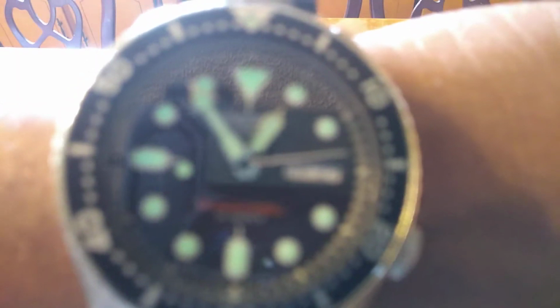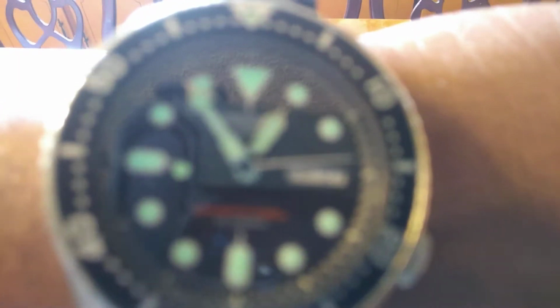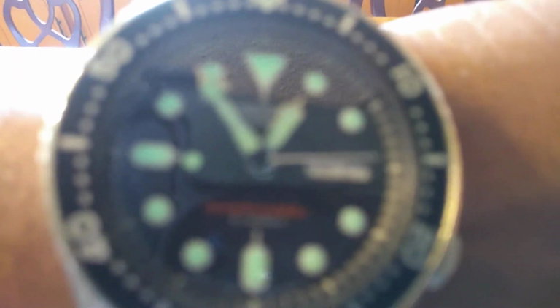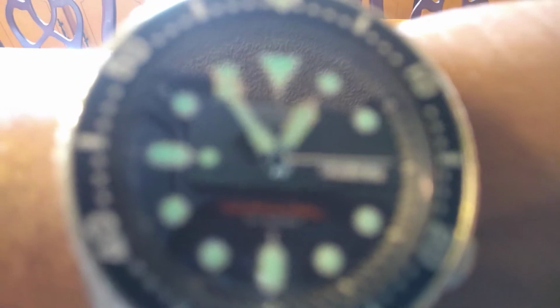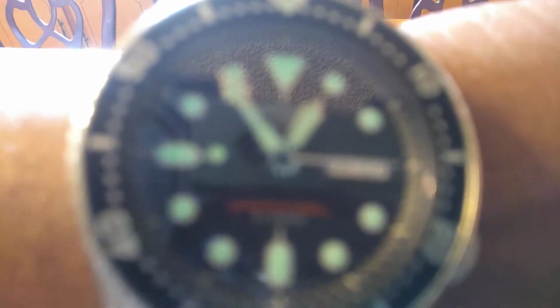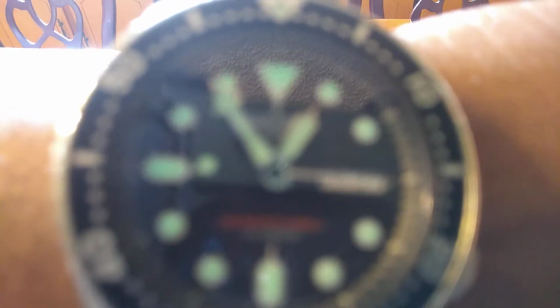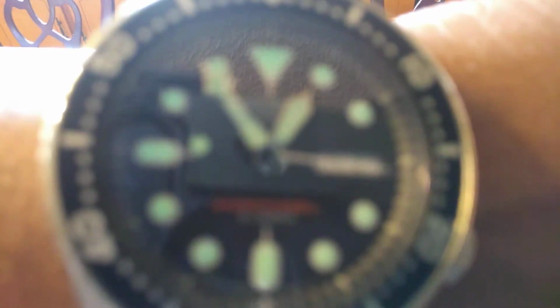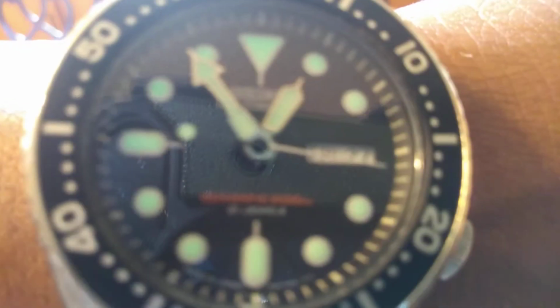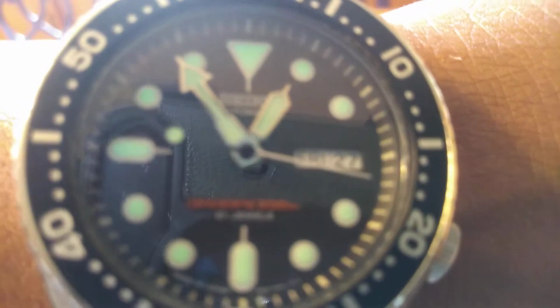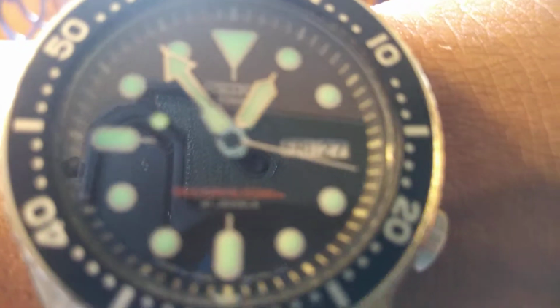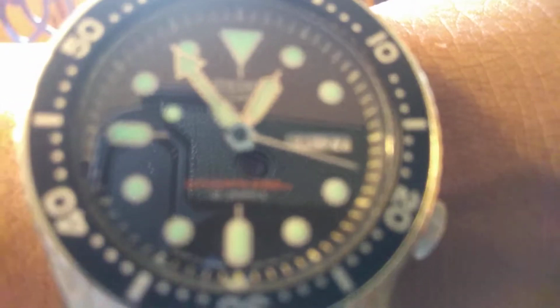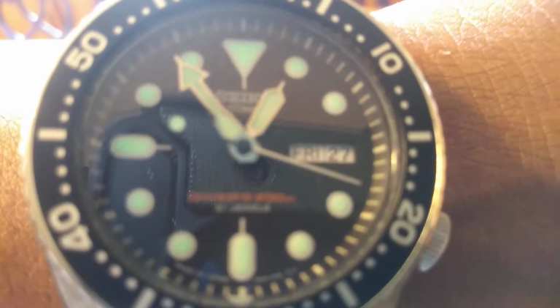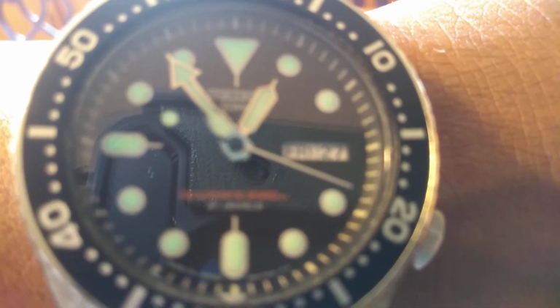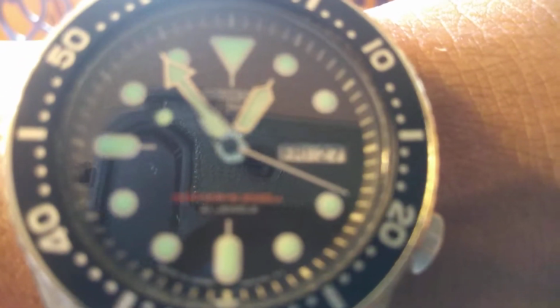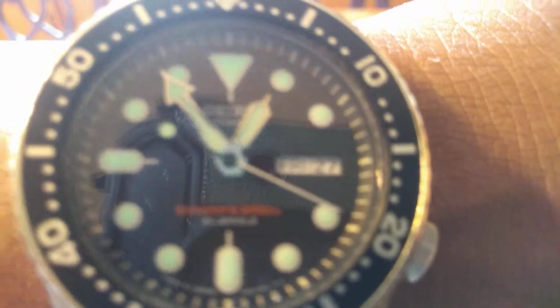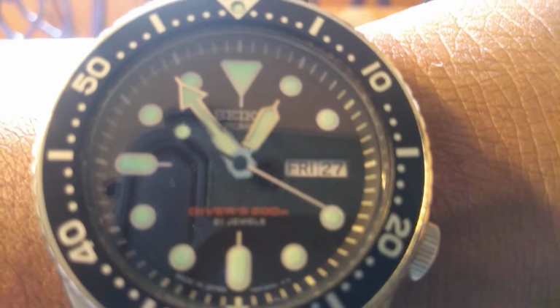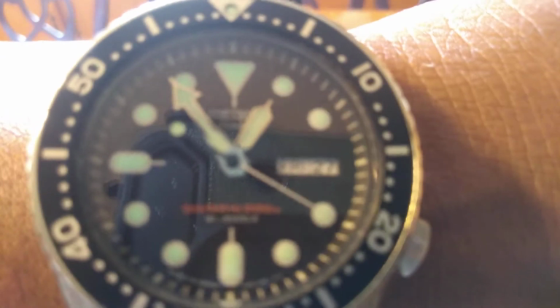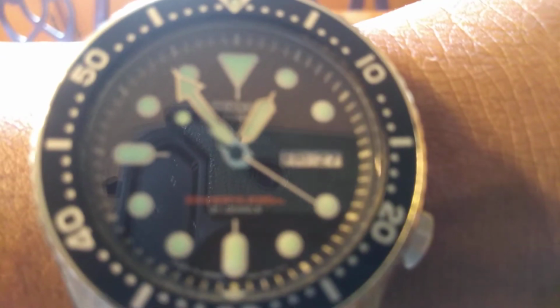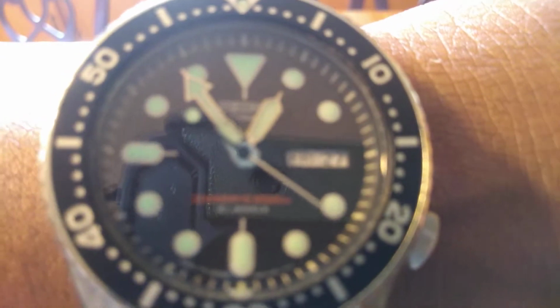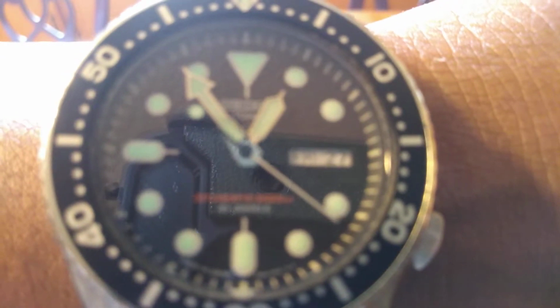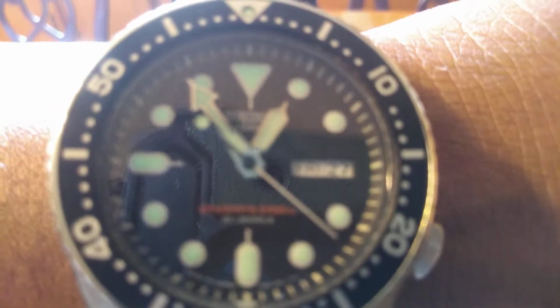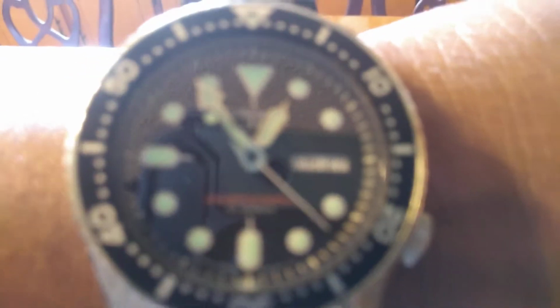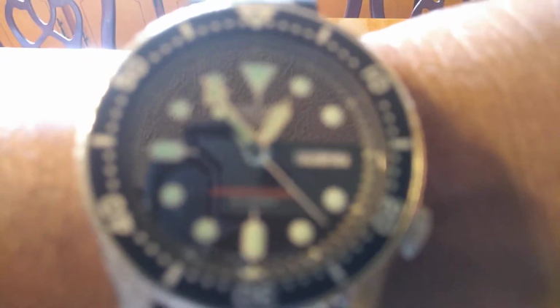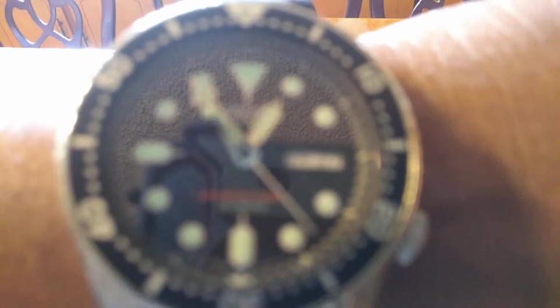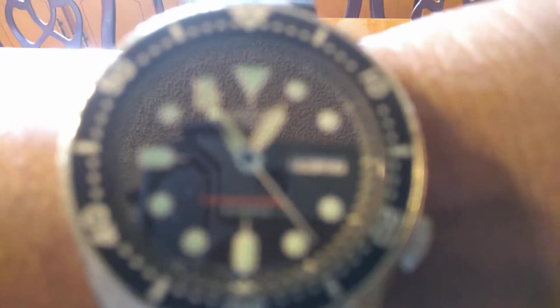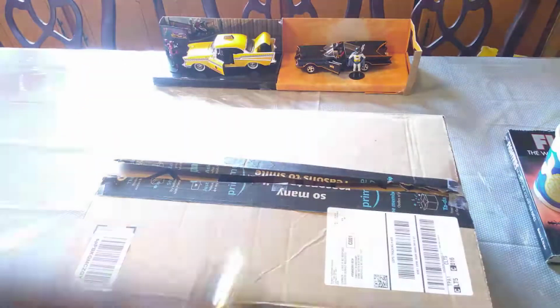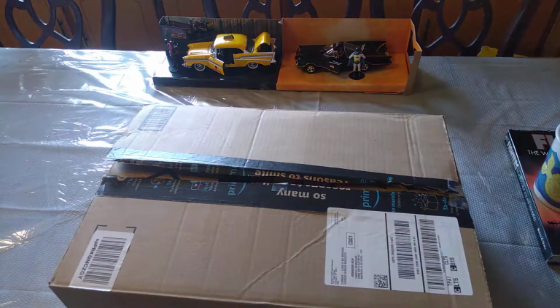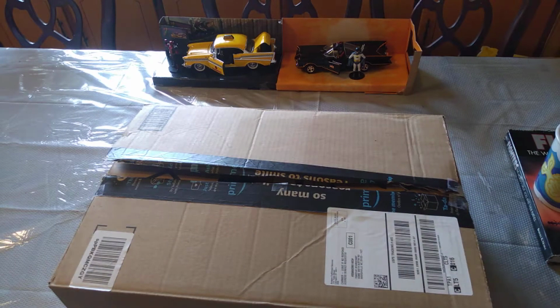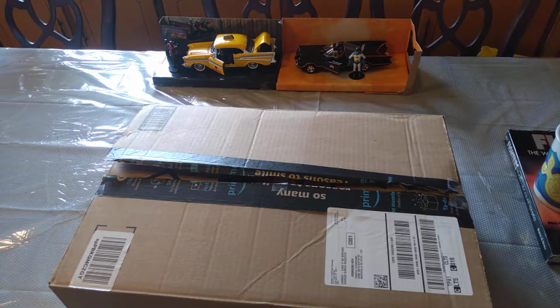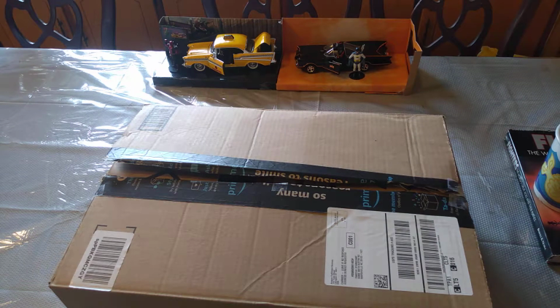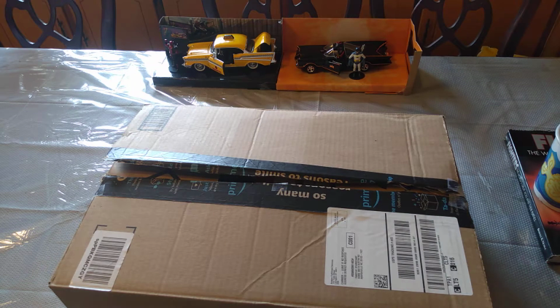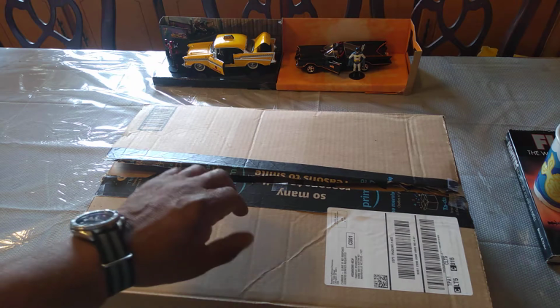Today I'm wearing my SKX 007J. Alright, let's go.